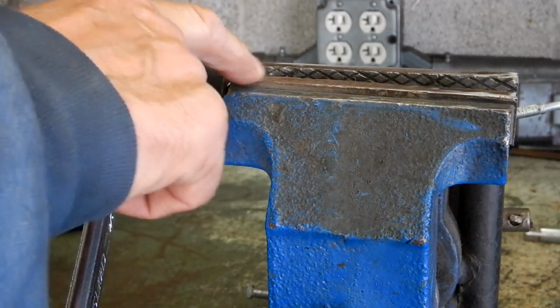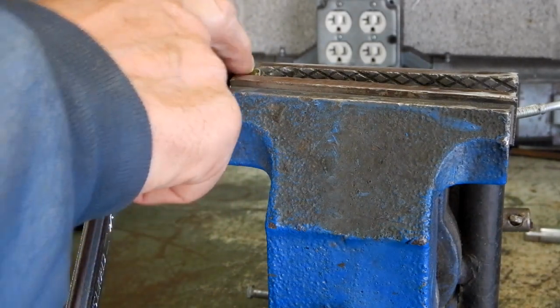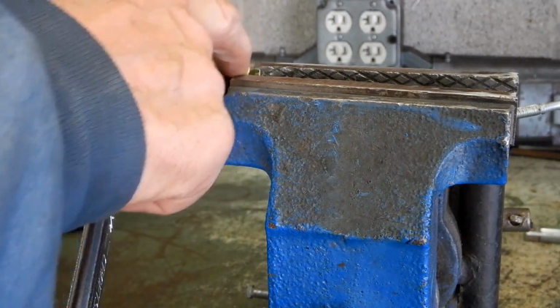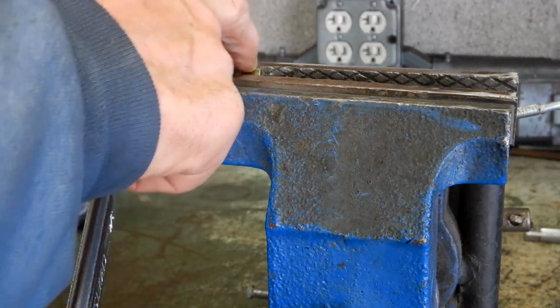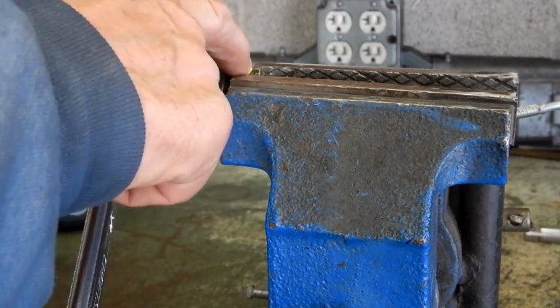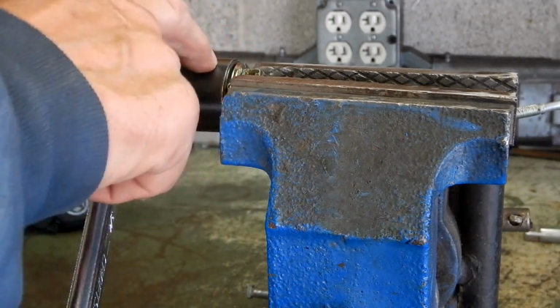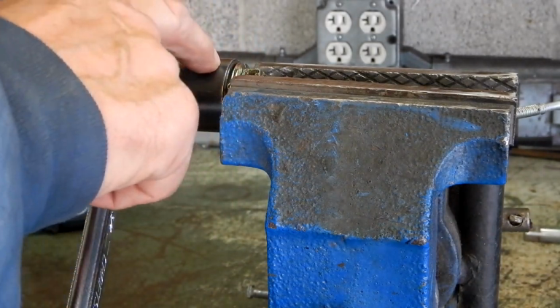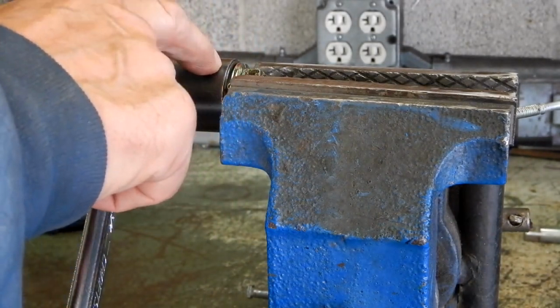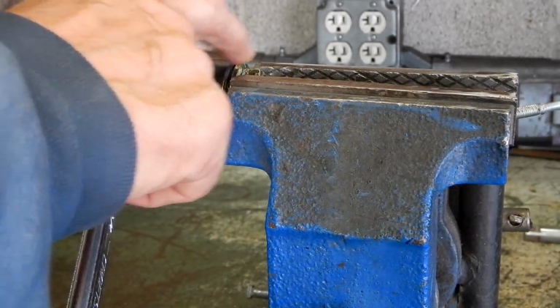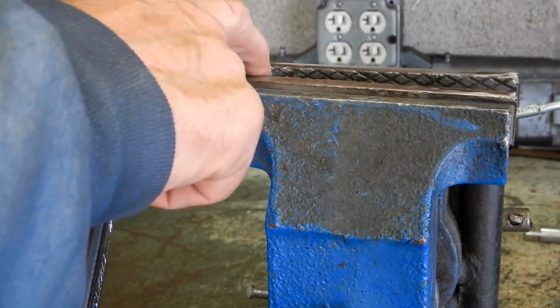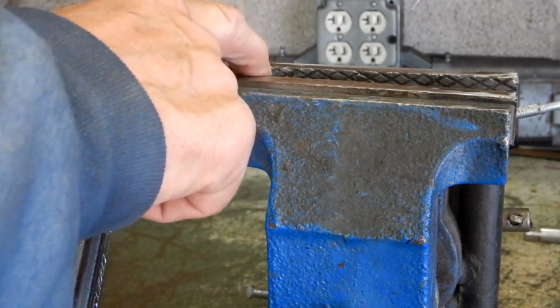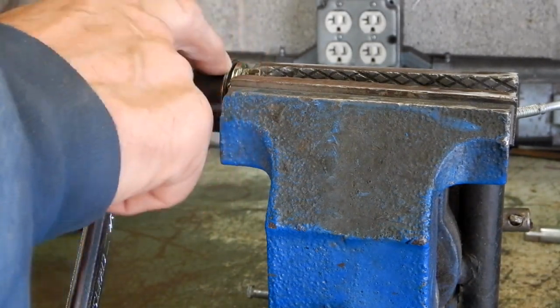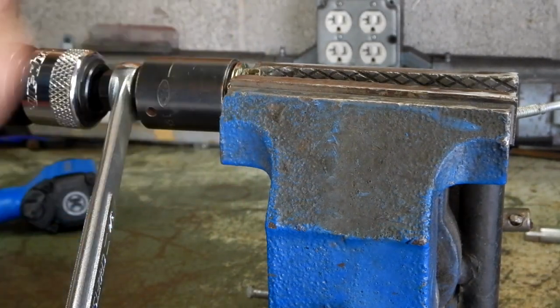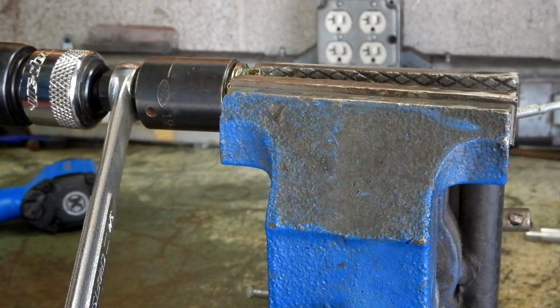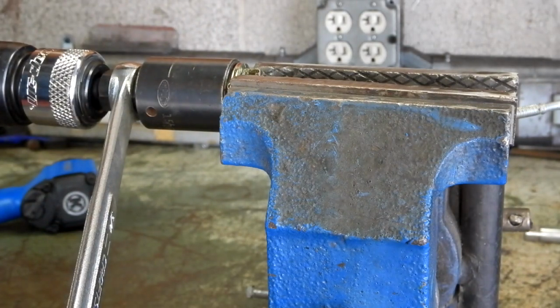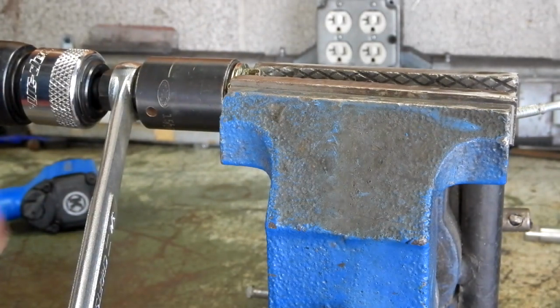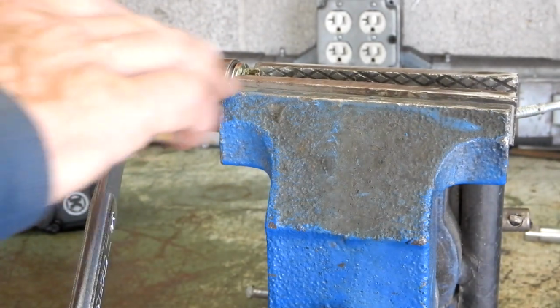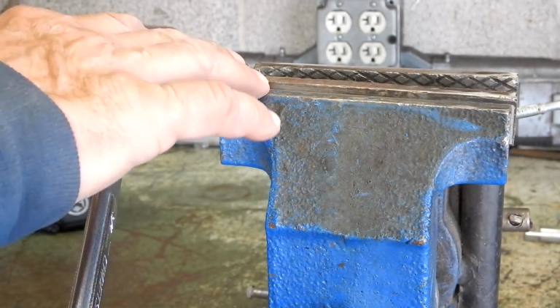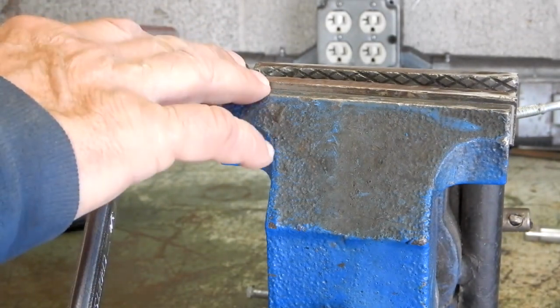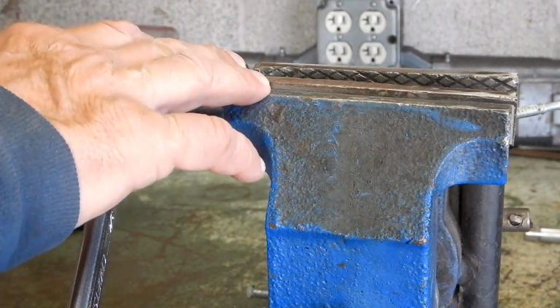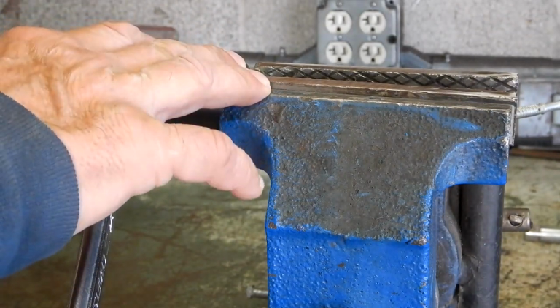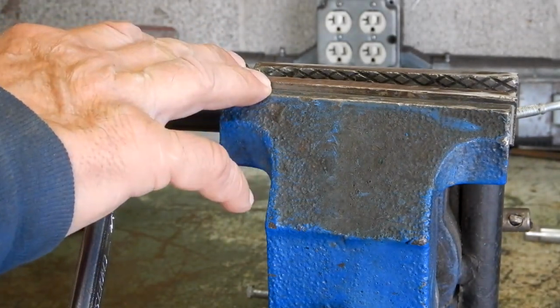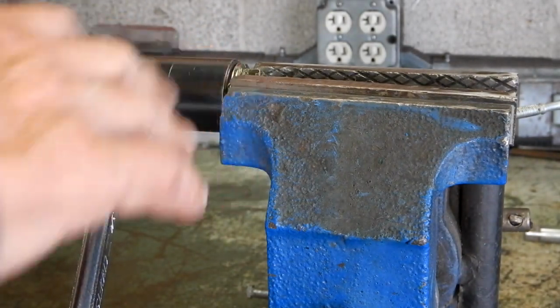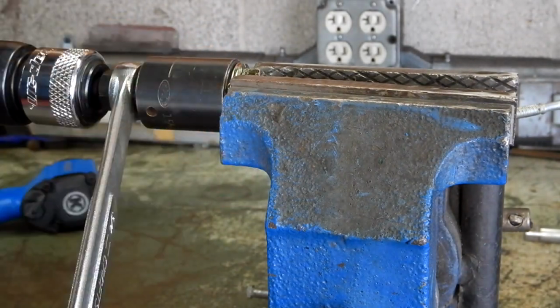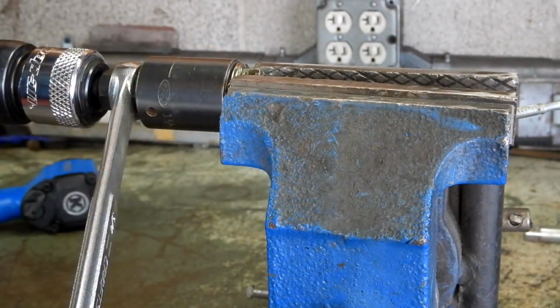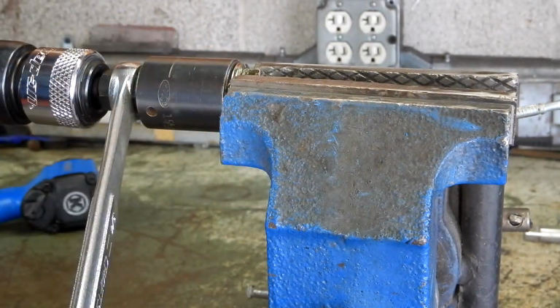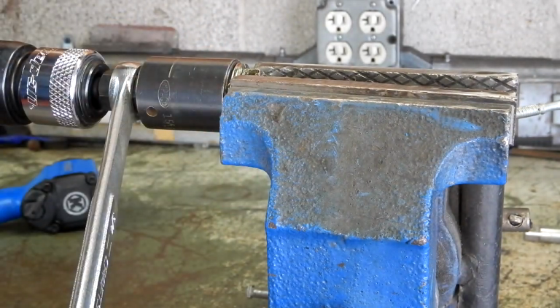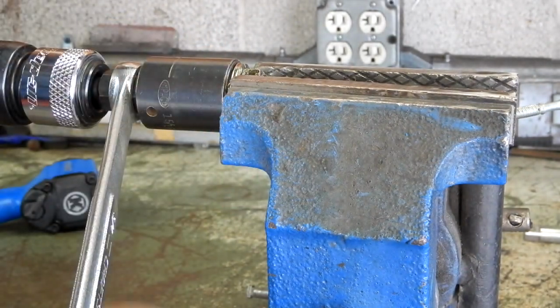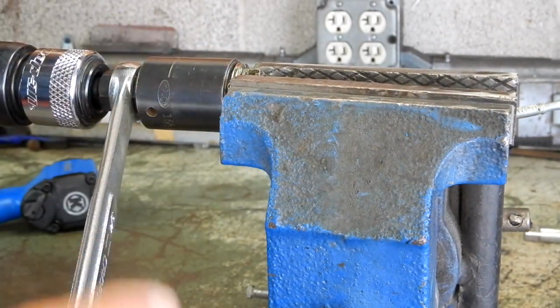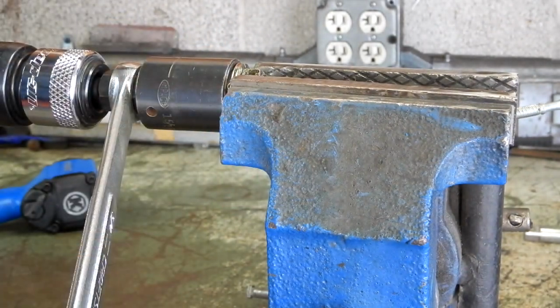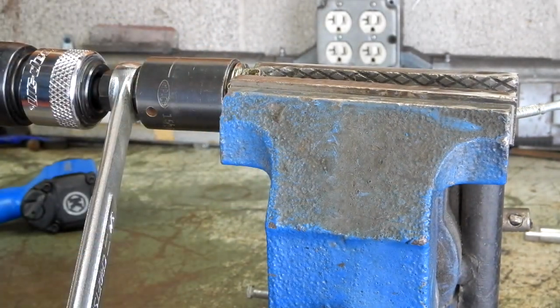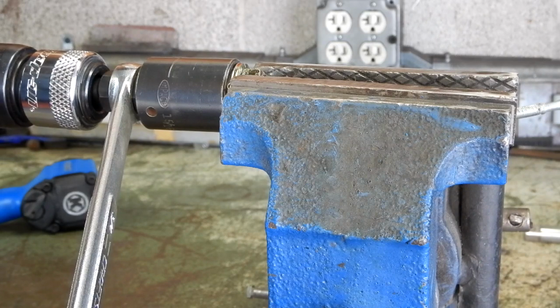I've got a five-eighths diameter grade 8 nut and bolt in the vise with a washer between the bolt head and the nut. I've pre-torqued it to 125 foot-pounds. Let's see what happens.